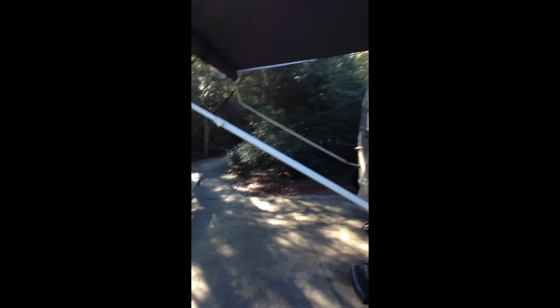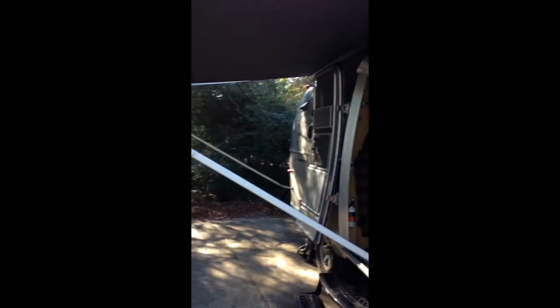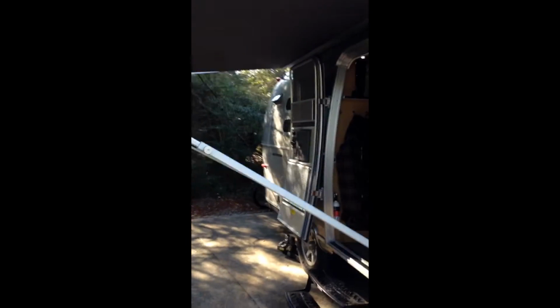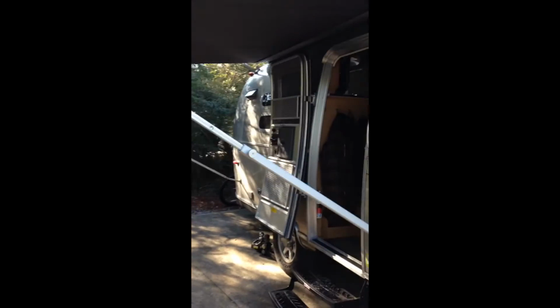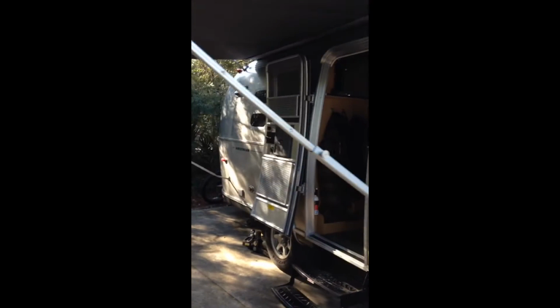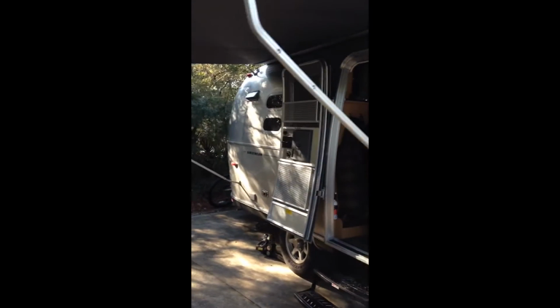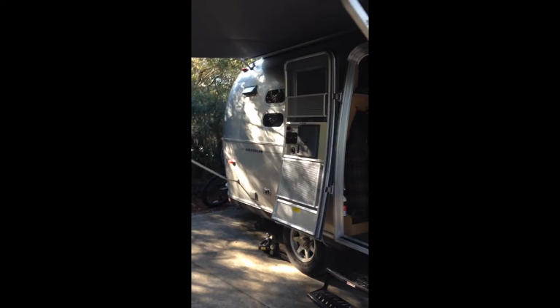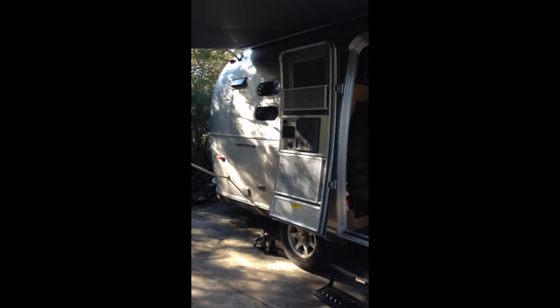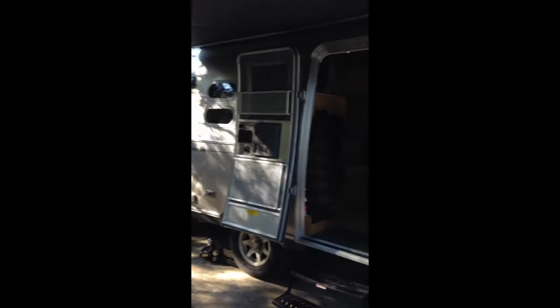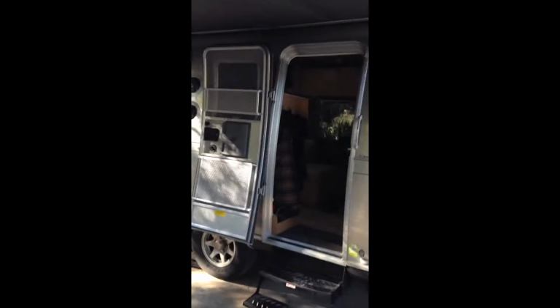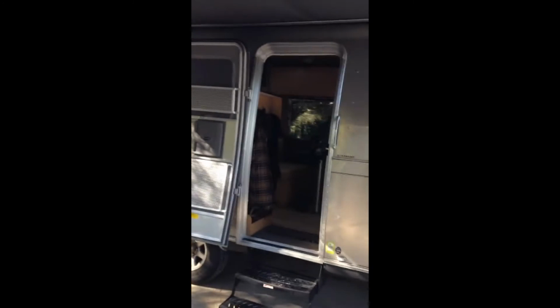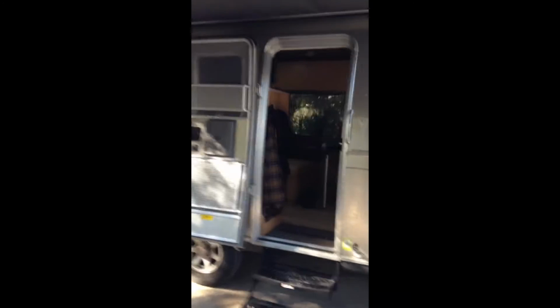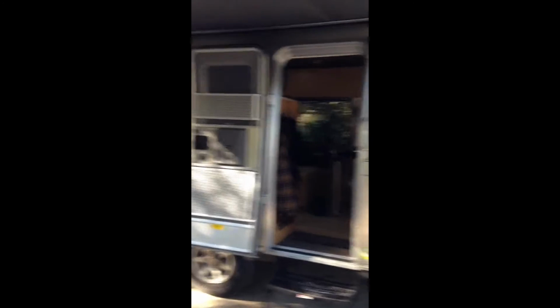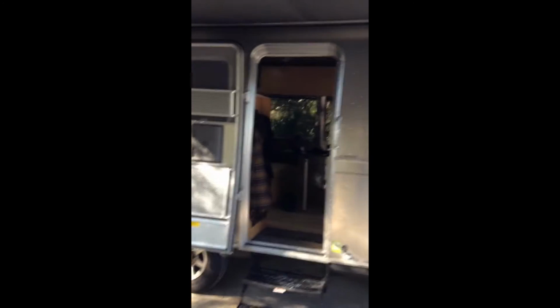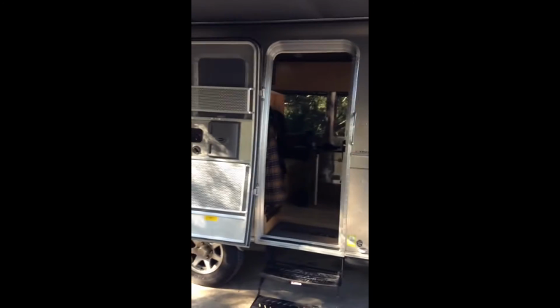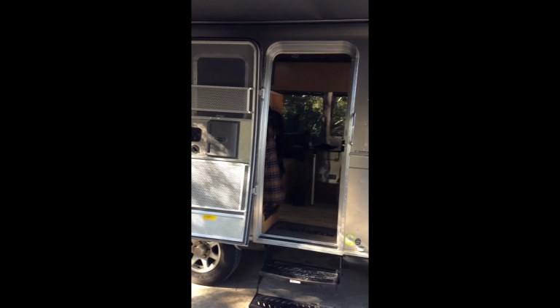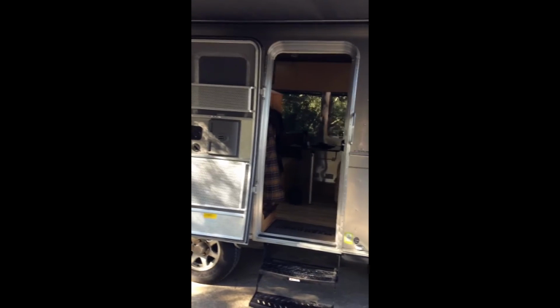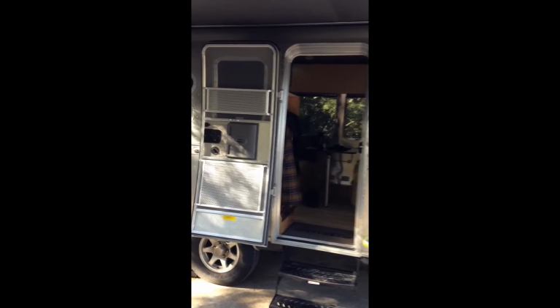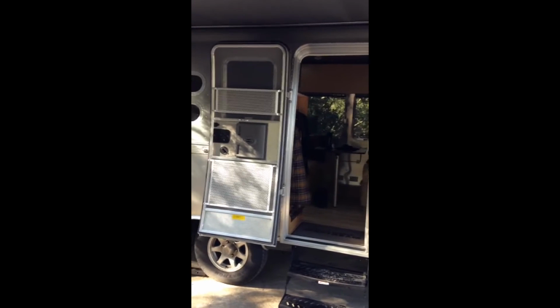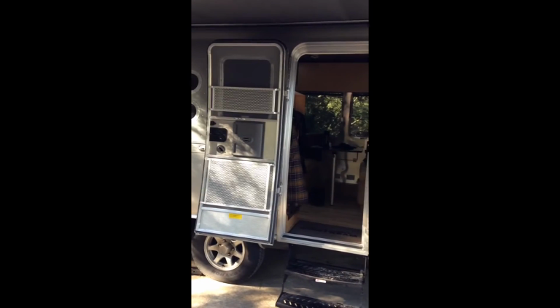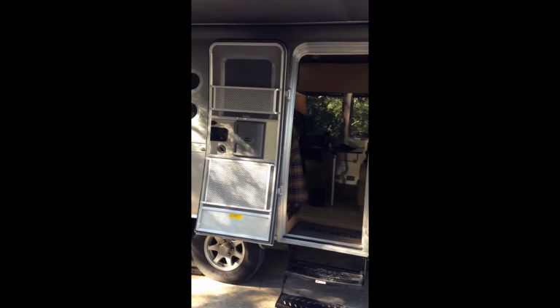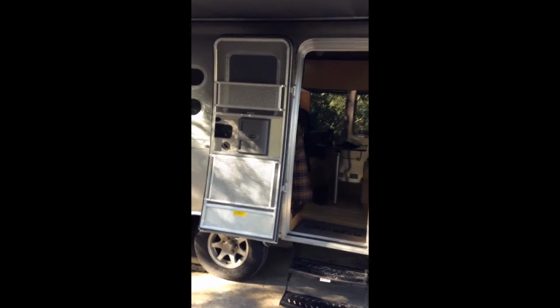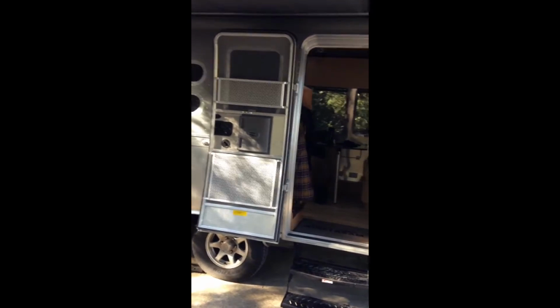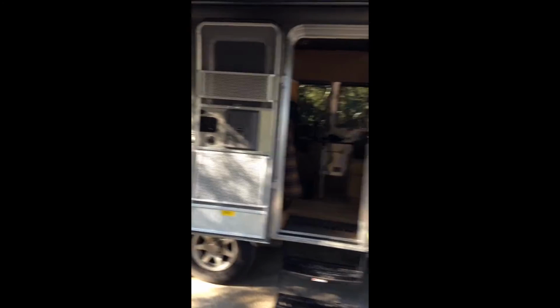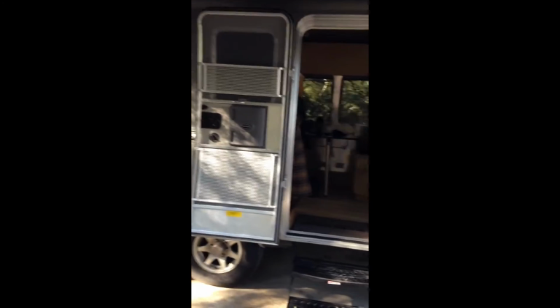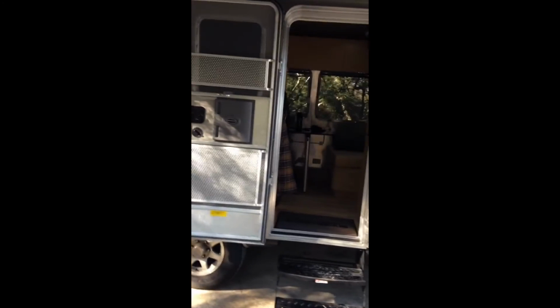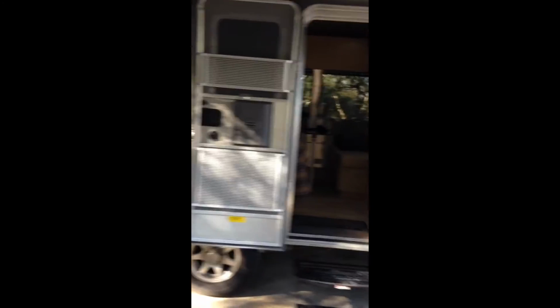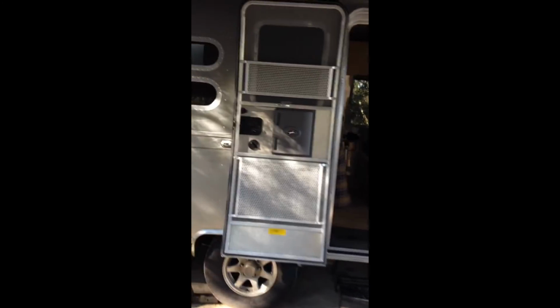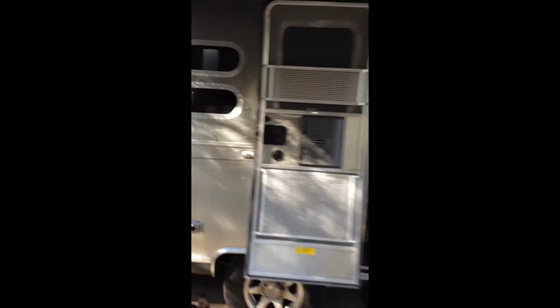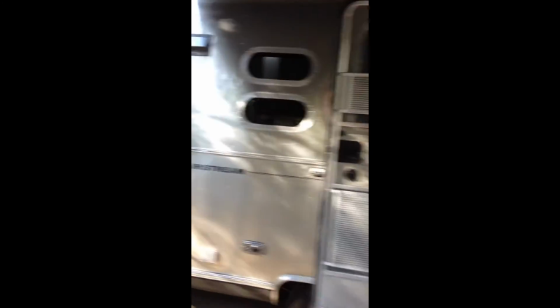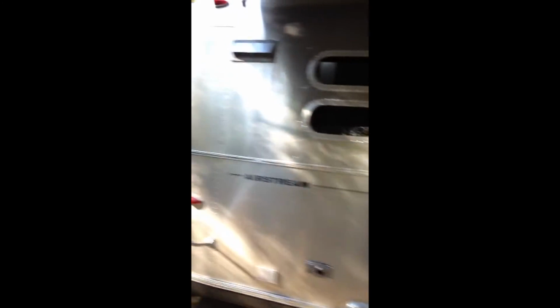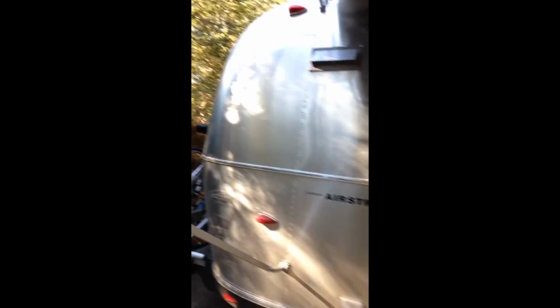Walking around it, got the door open. I've got the heater on because it's about 38 degrees right now, but I just put the canopy up.